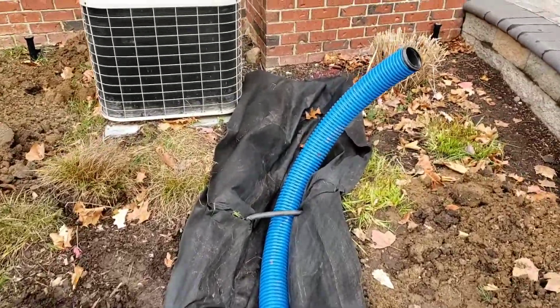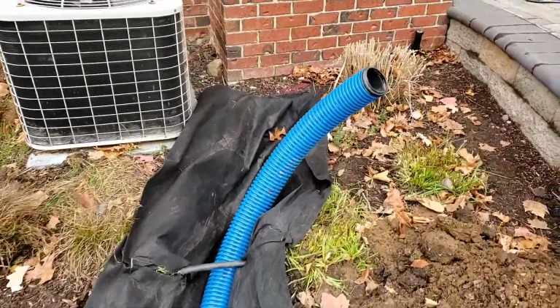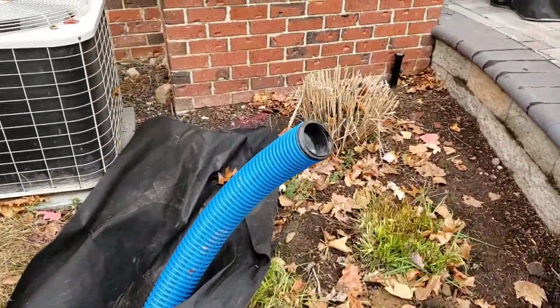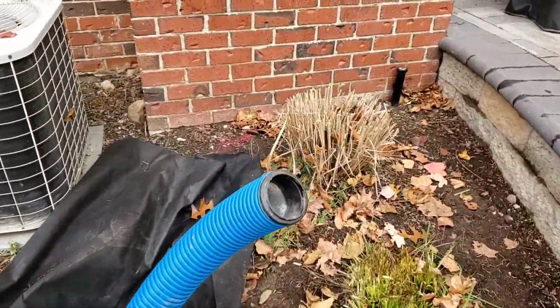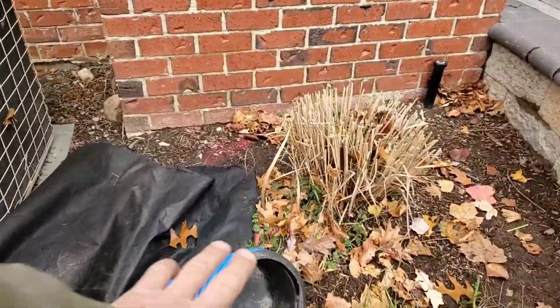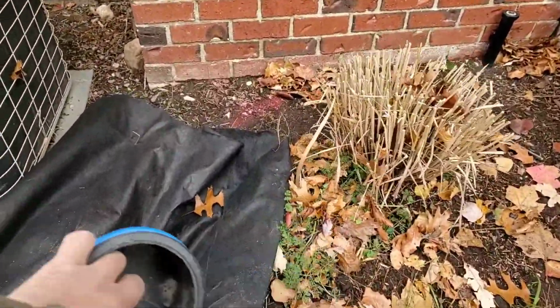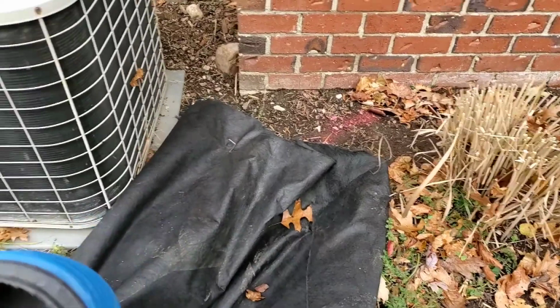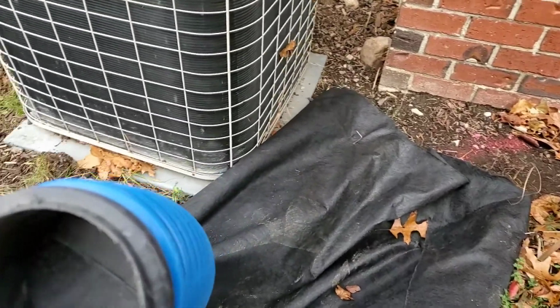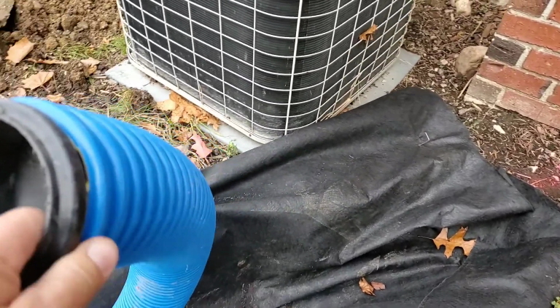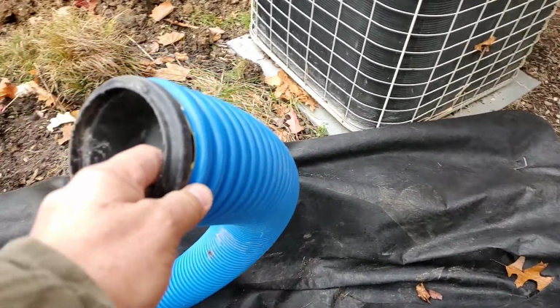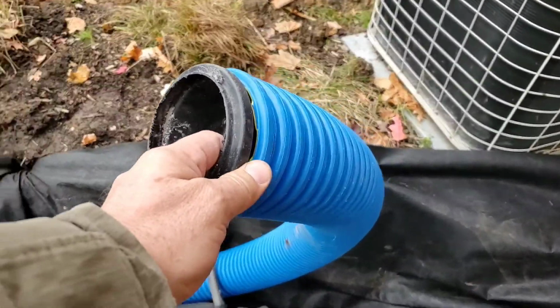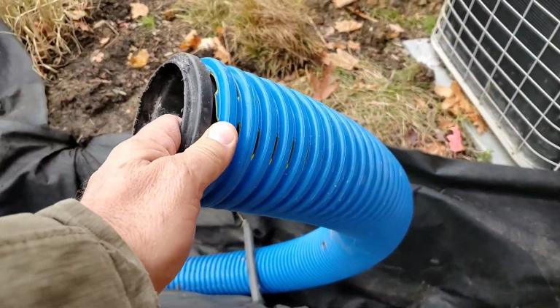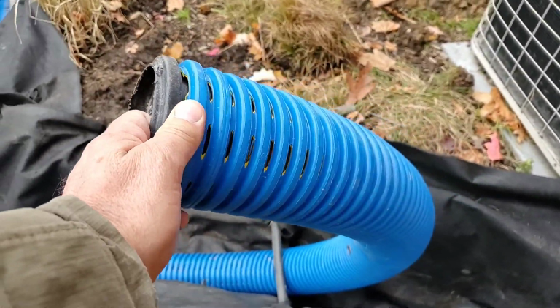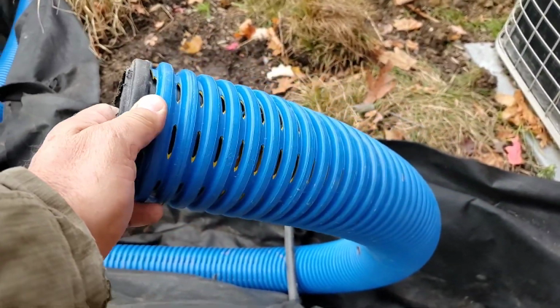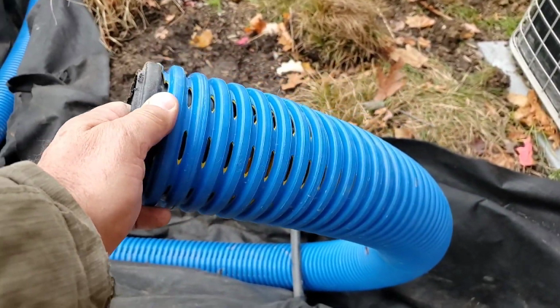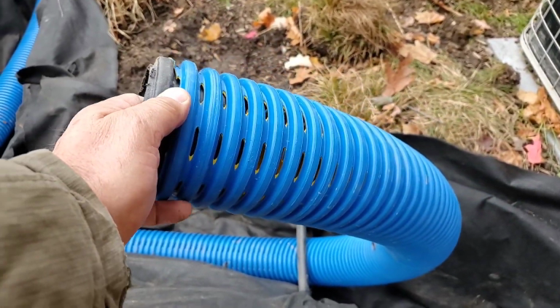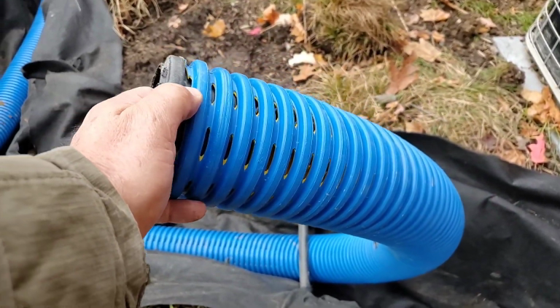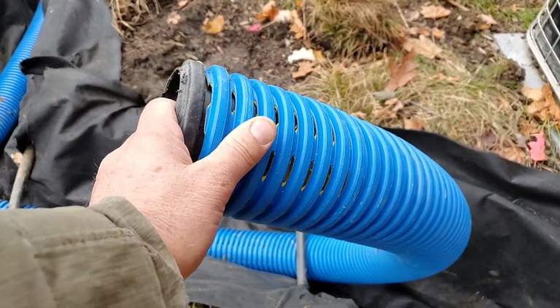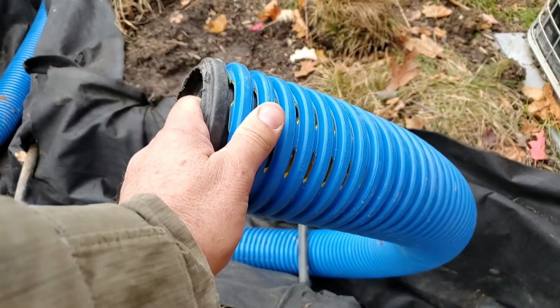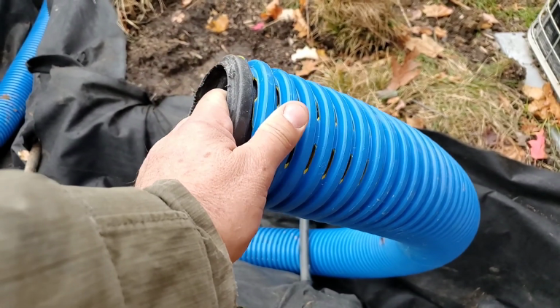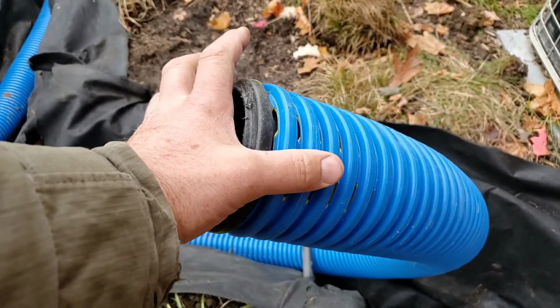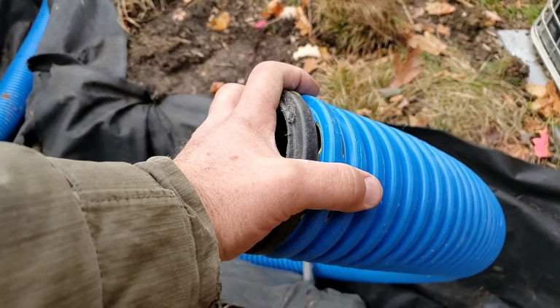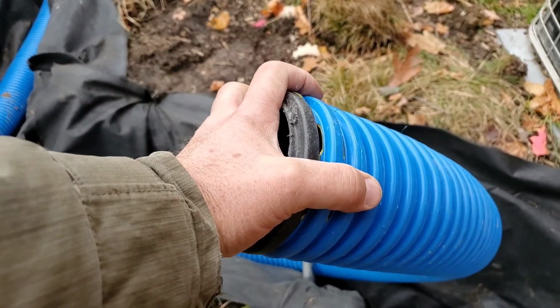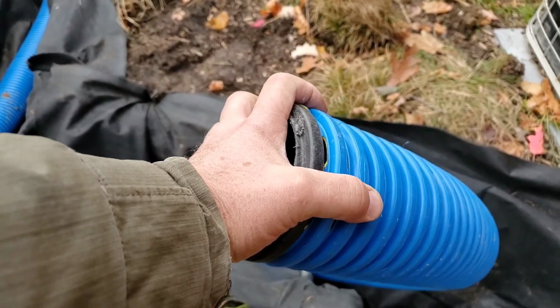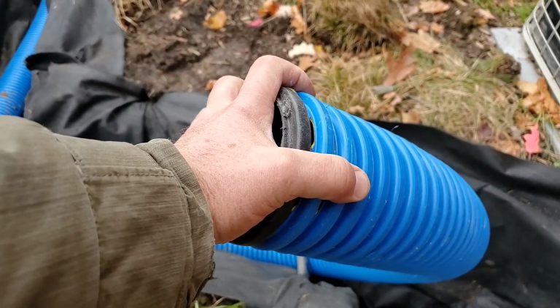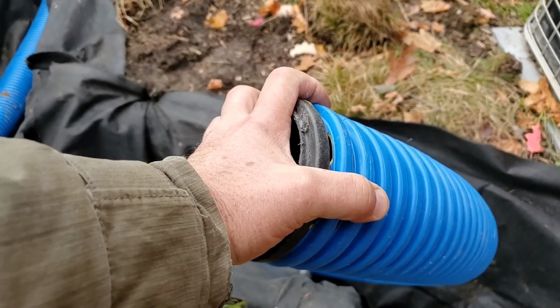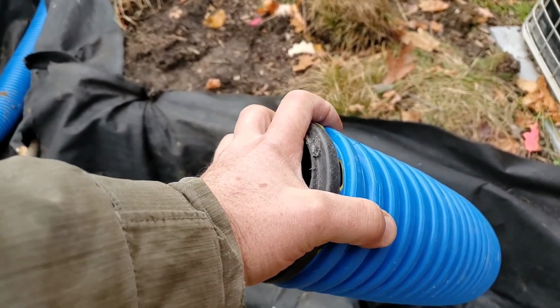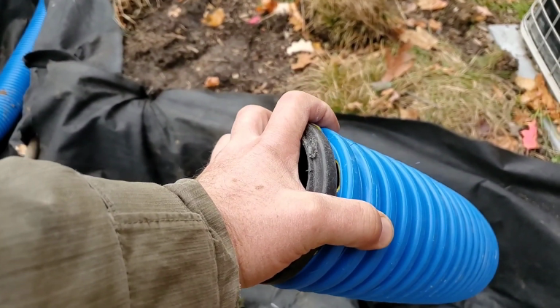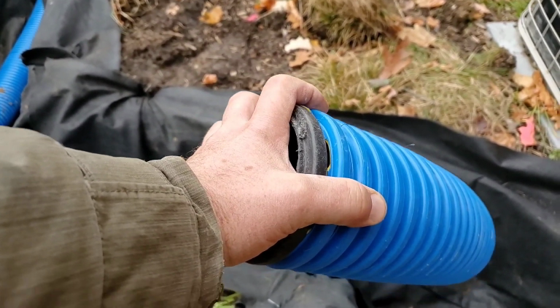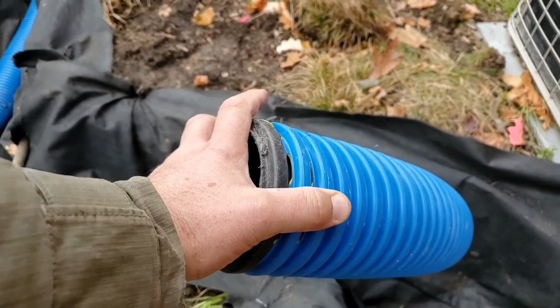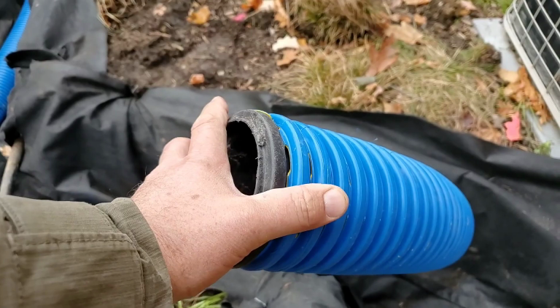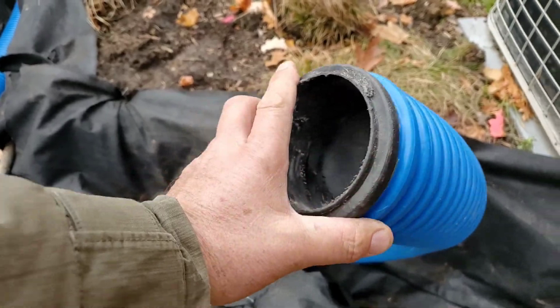Another exclusive by the Boffman Tile Company are the end plugs. They also are barbed and snap inside, instead of the old-school external cap that always falls off.